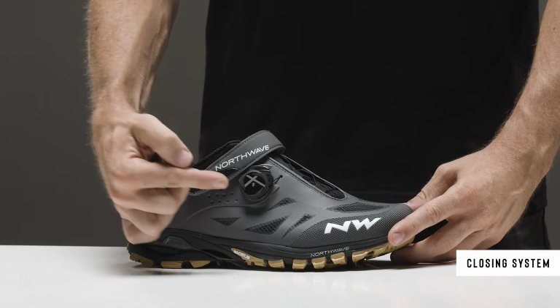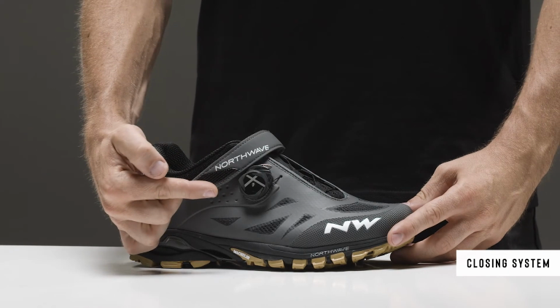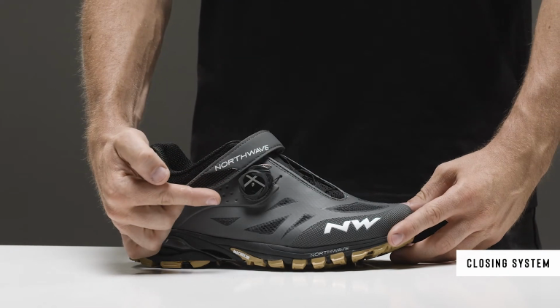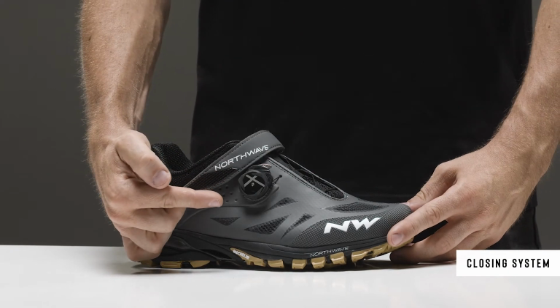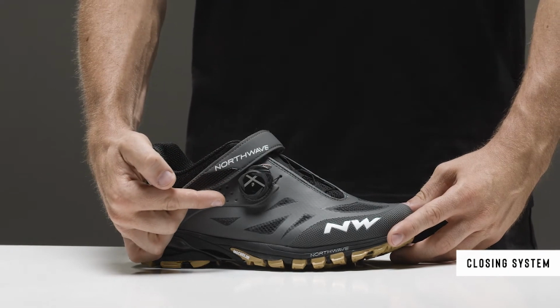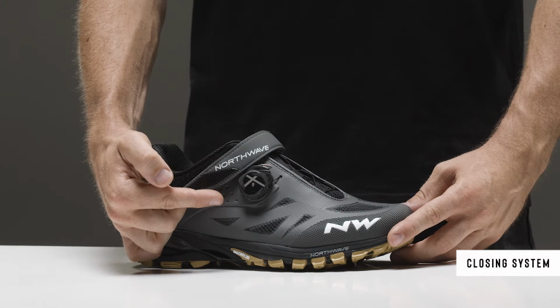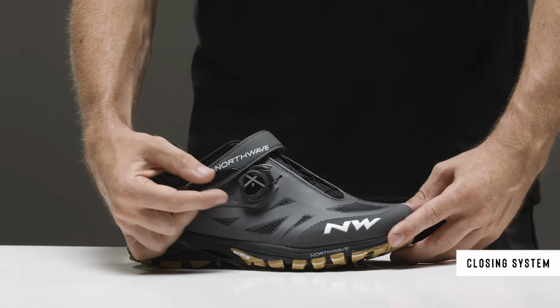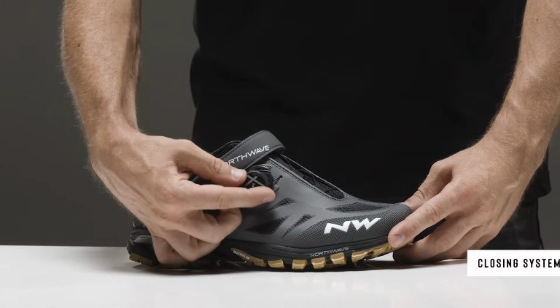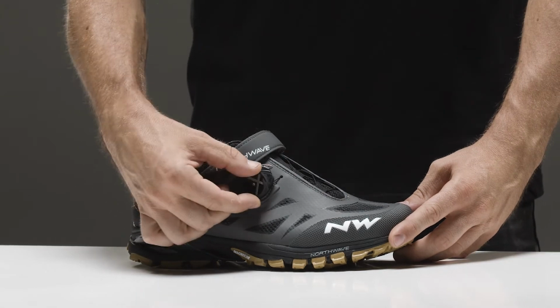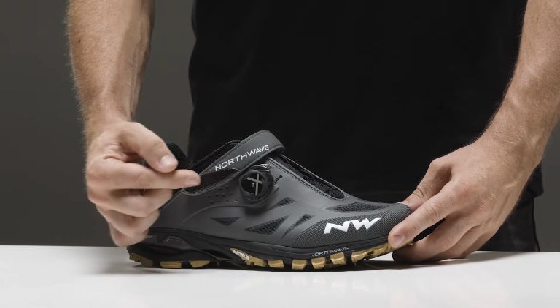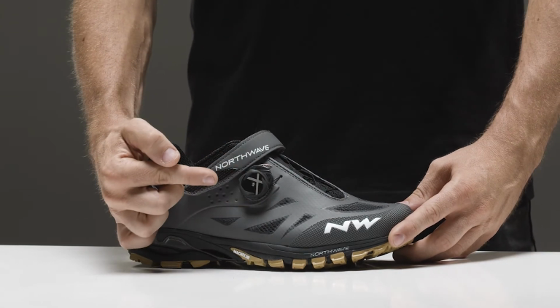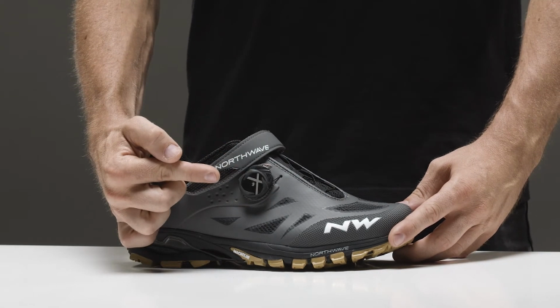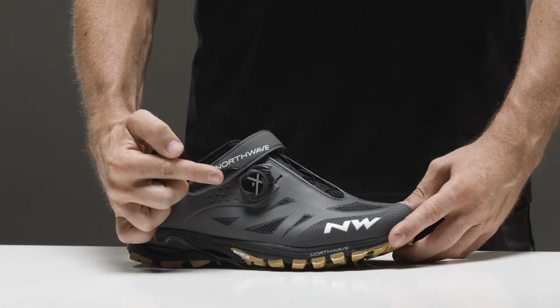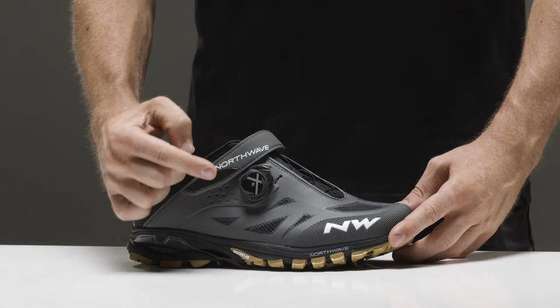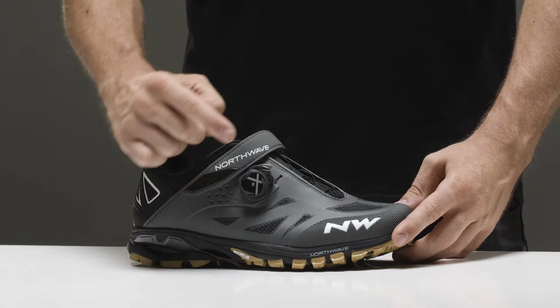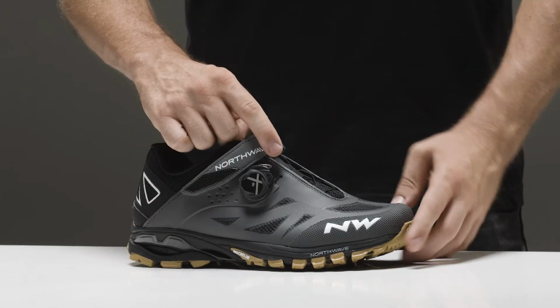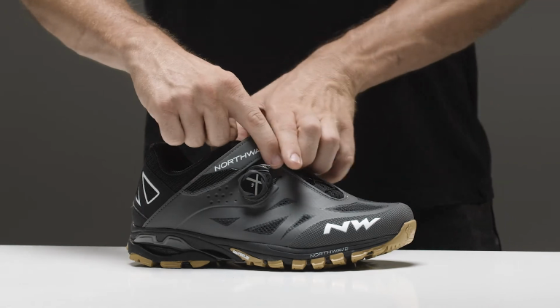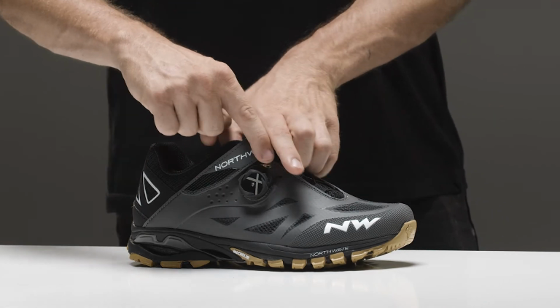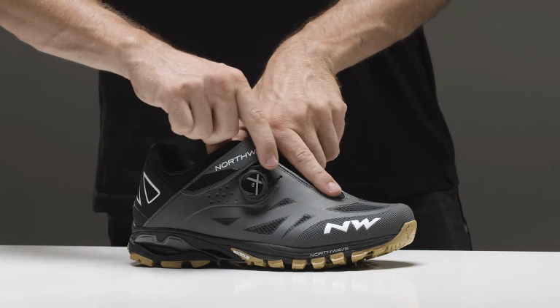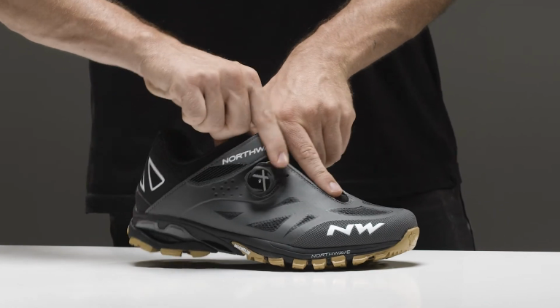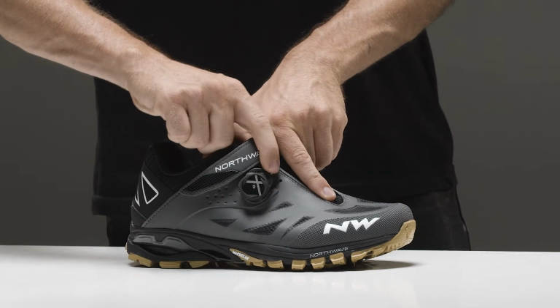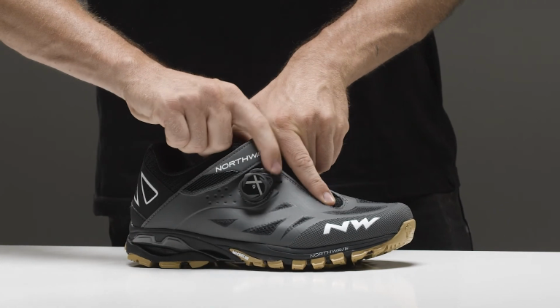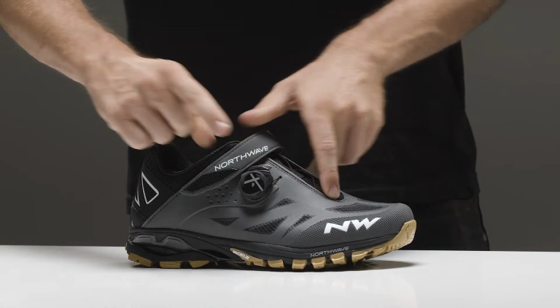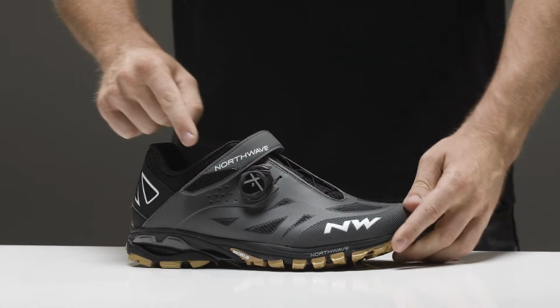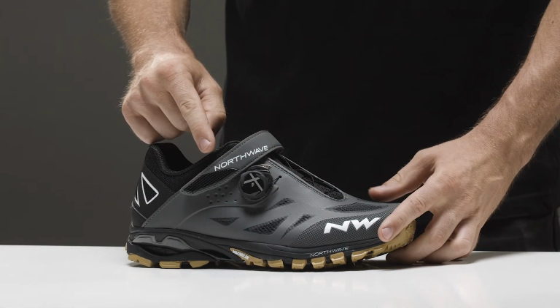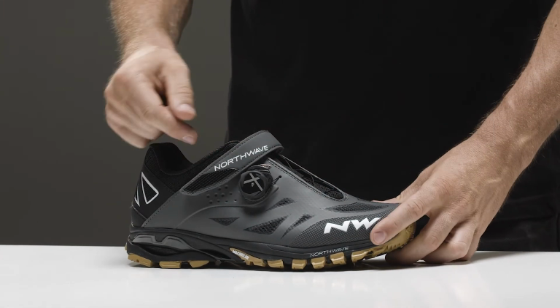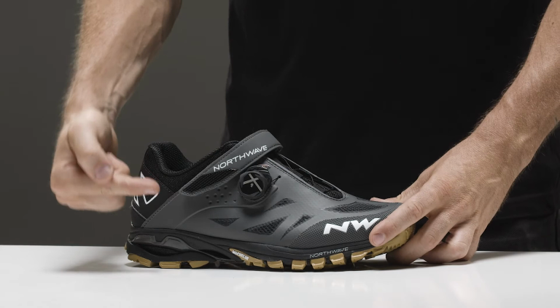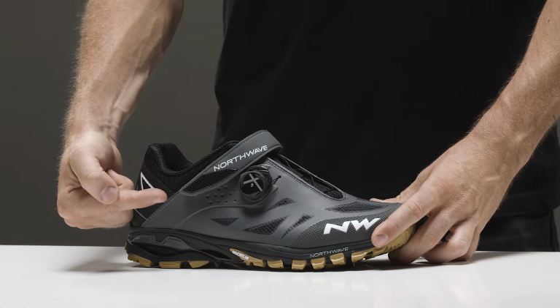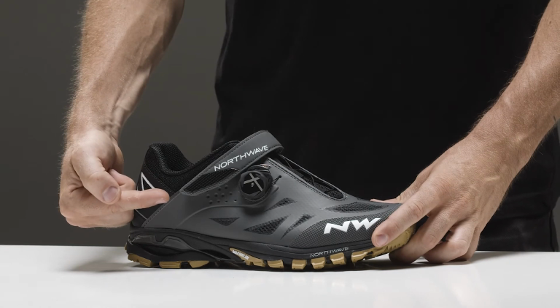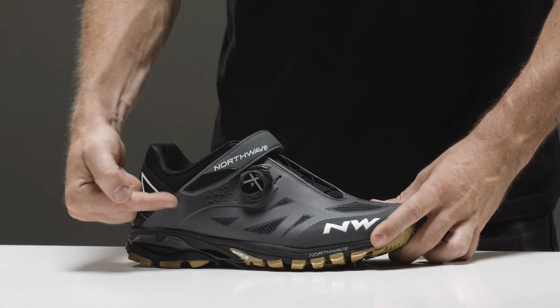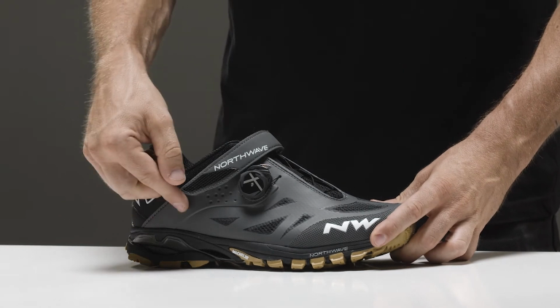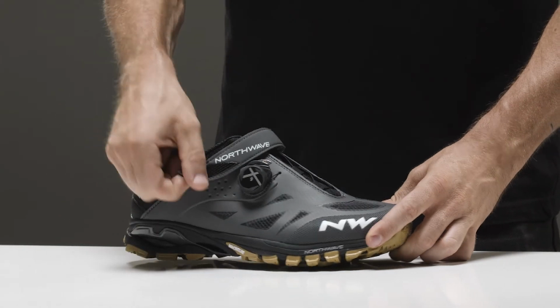Mixed SLW3 and Velcro closure strategically positioned on the instep. The SLW3 system allows a micrometric adjustment of the cable tension using one finger, as well as a quick release to easily and rapidly remove the shoe.